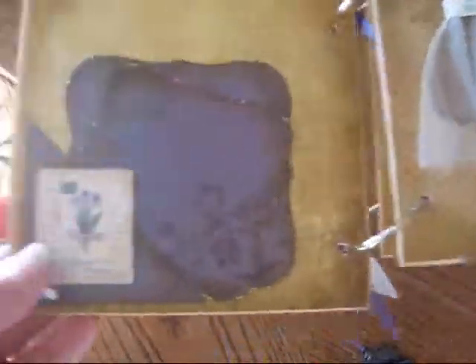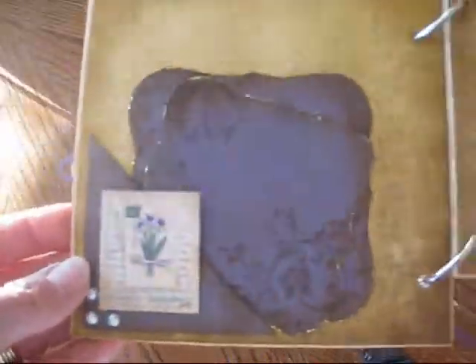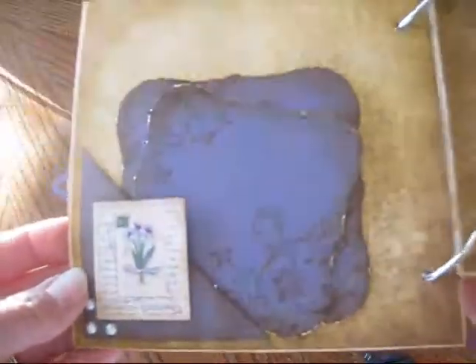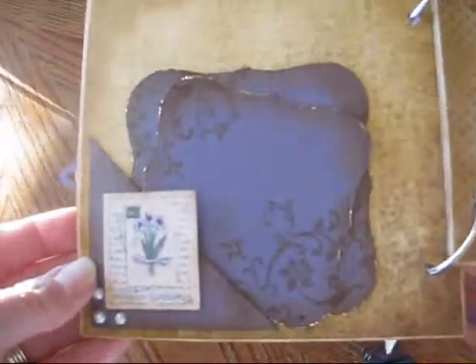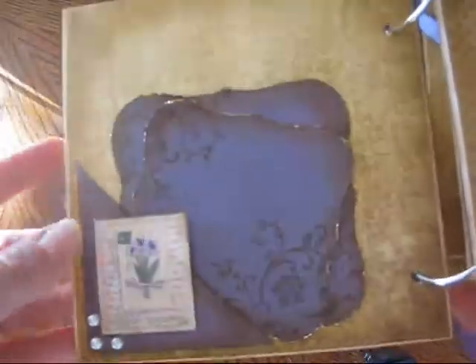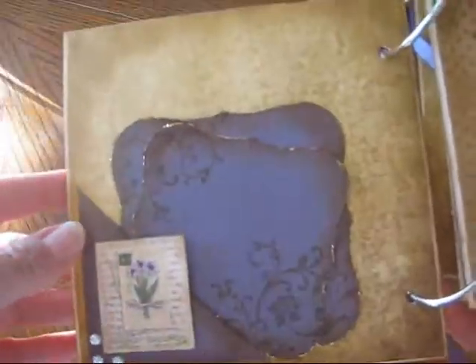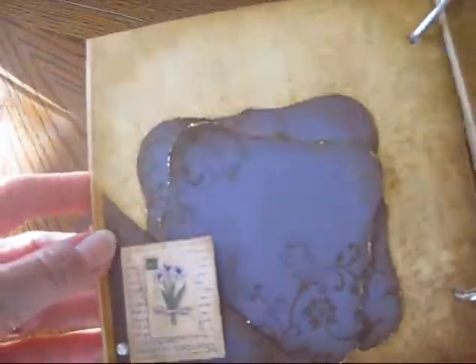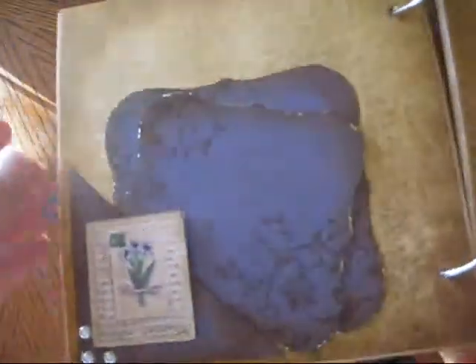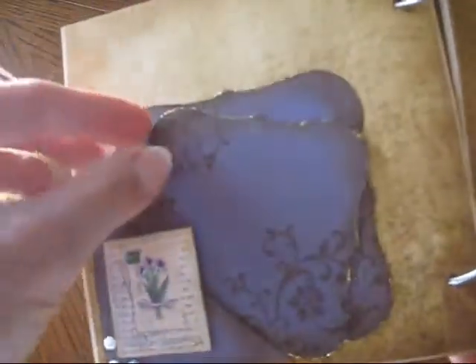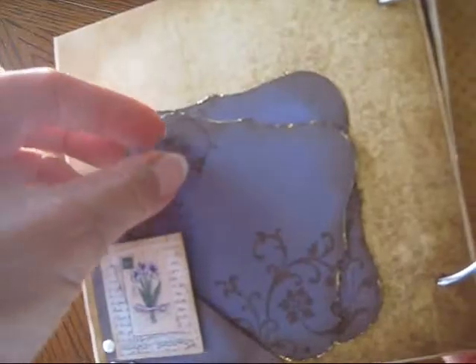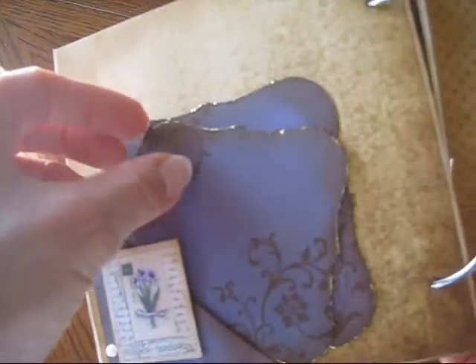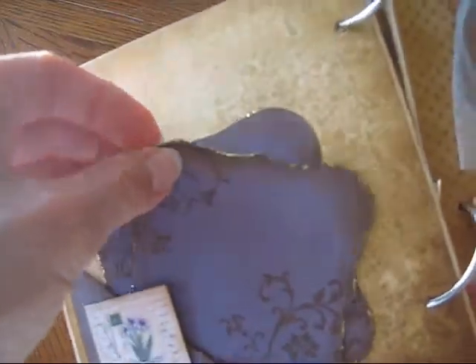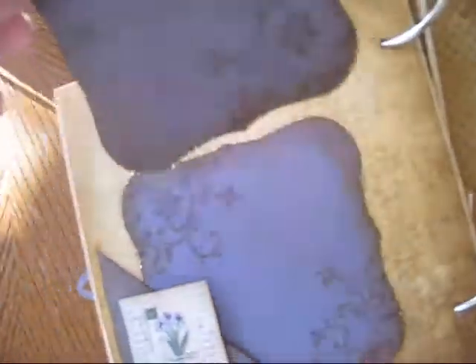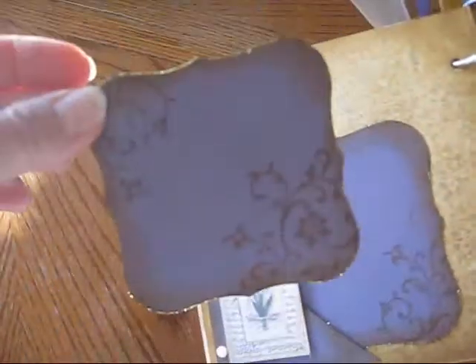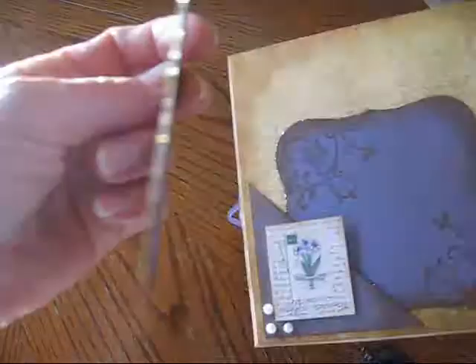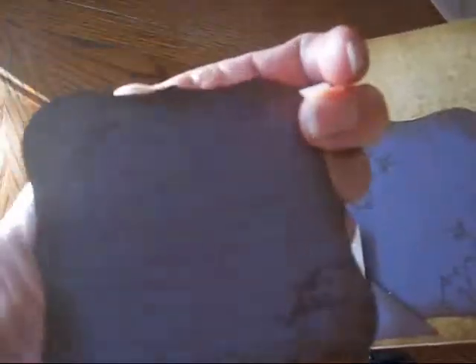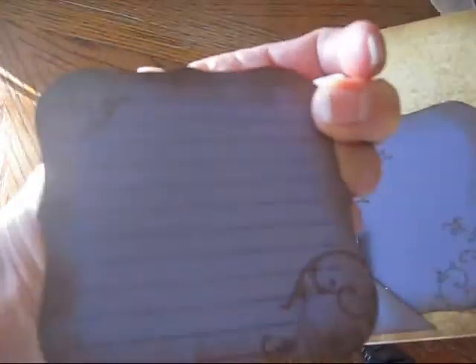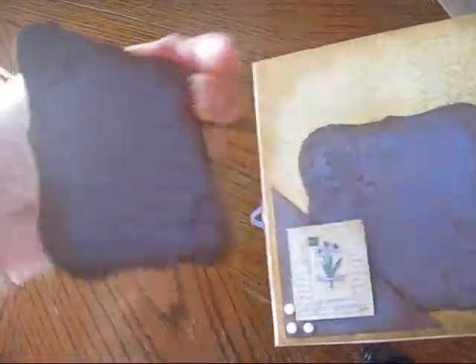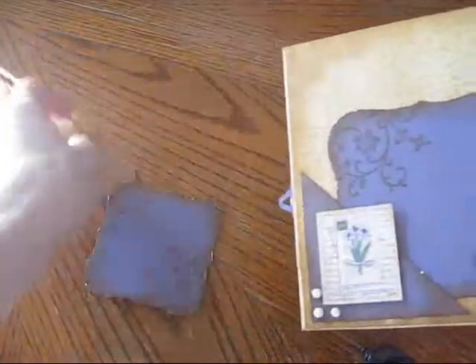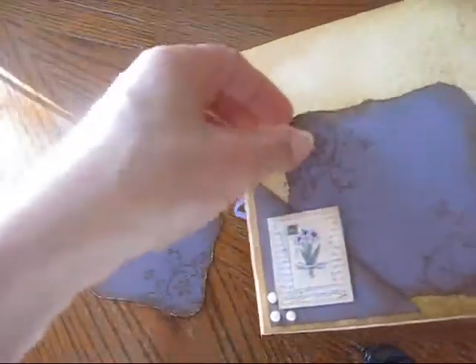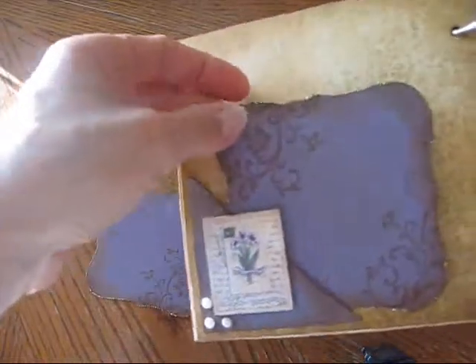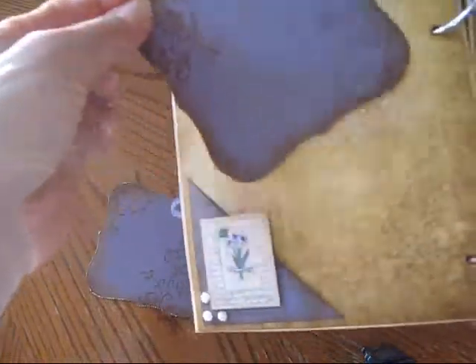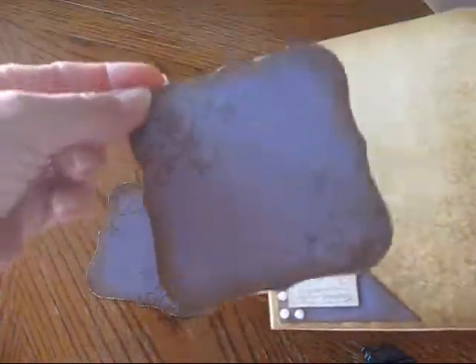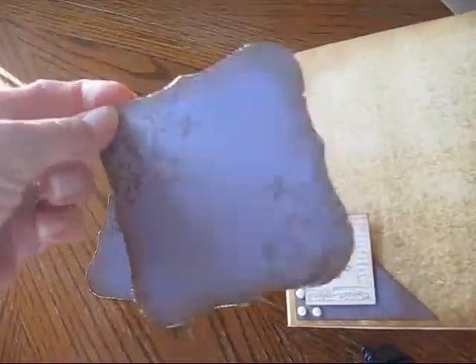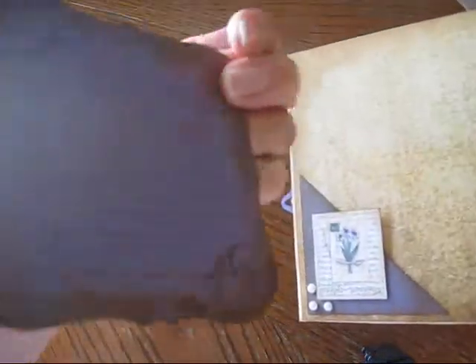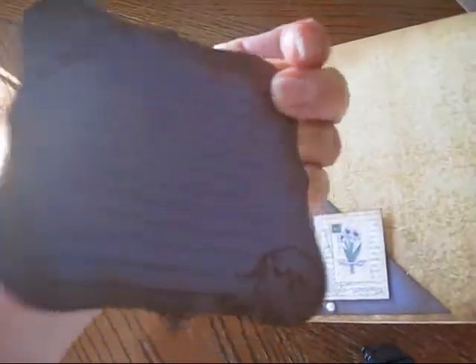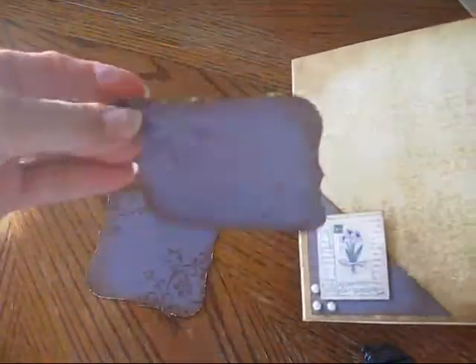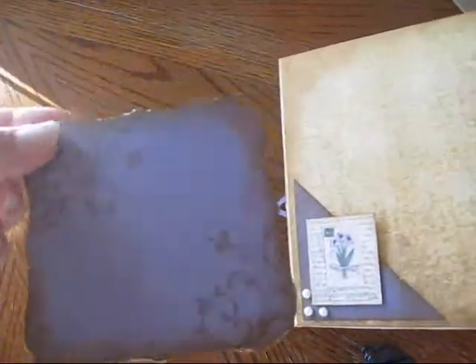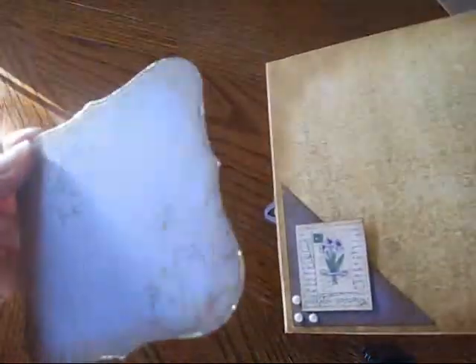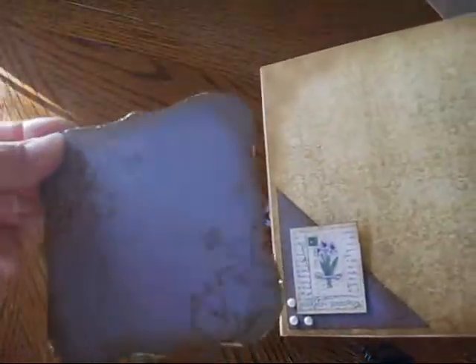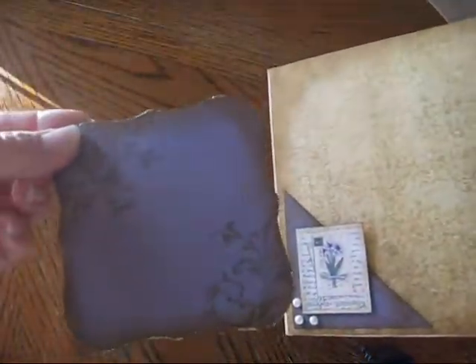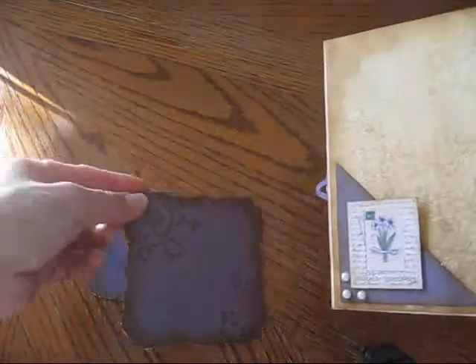On the first page, just a little corner pocket, just a couple of tags, pictures and photos.